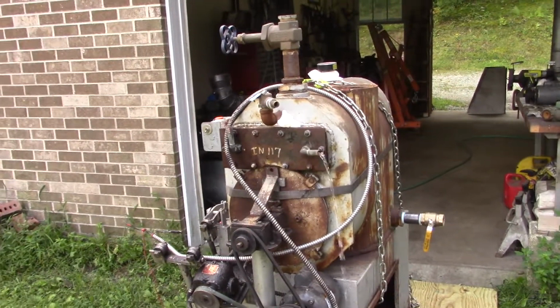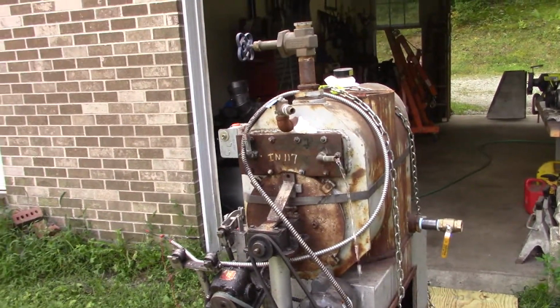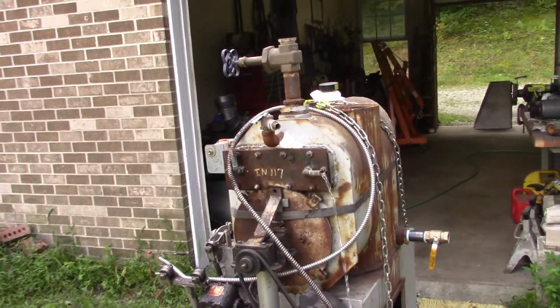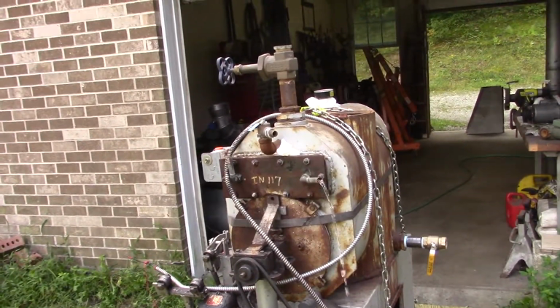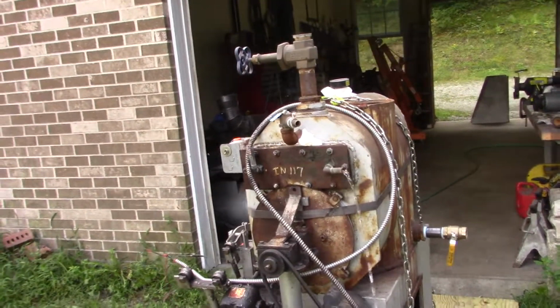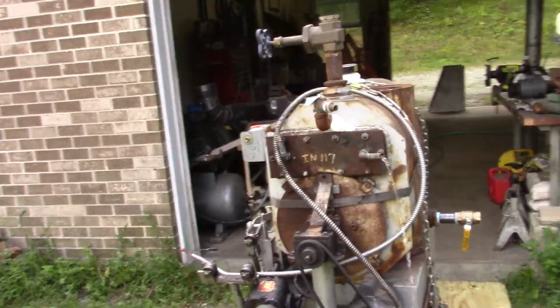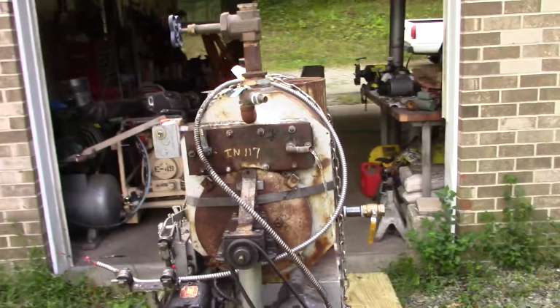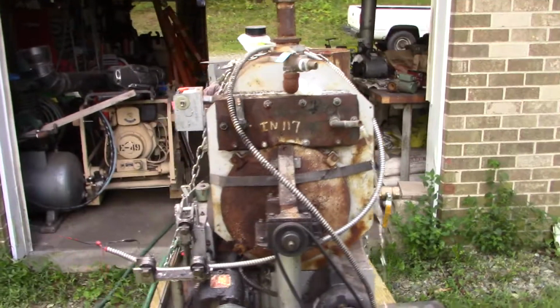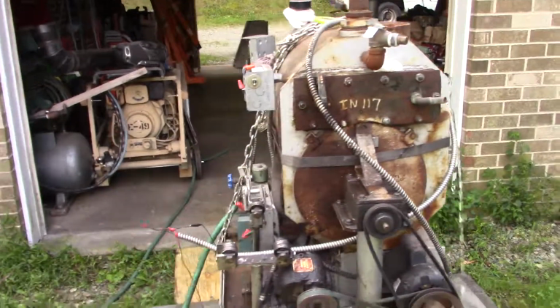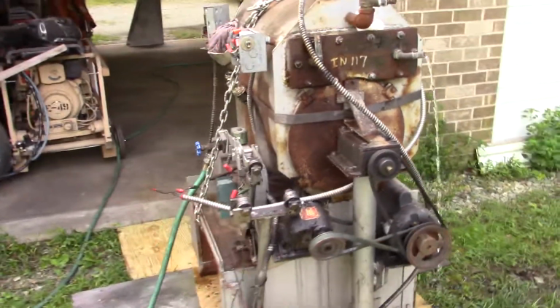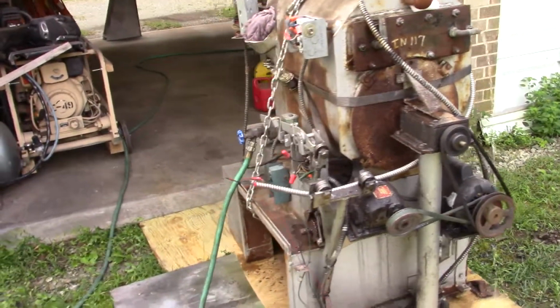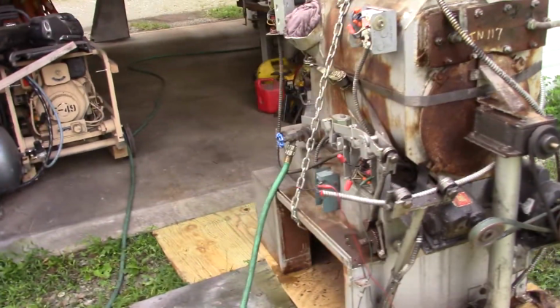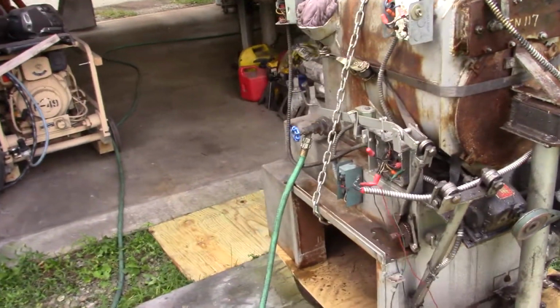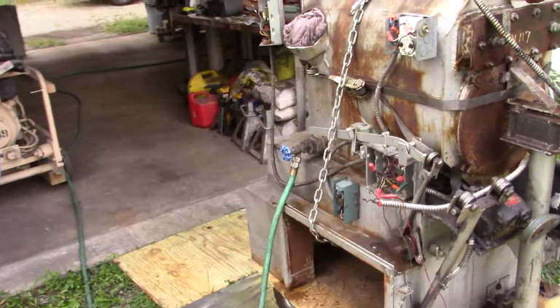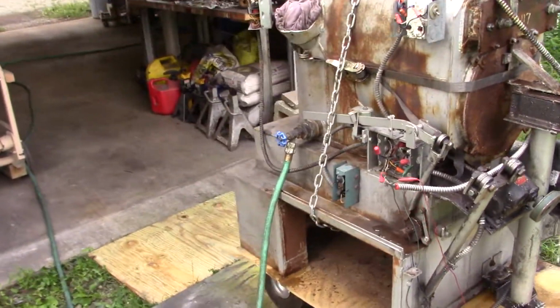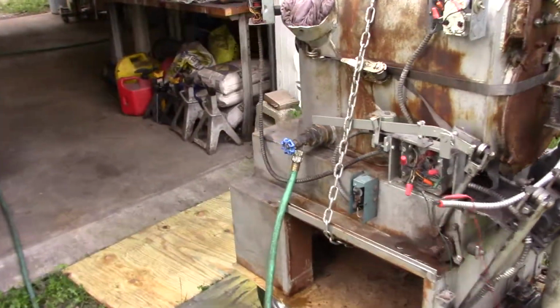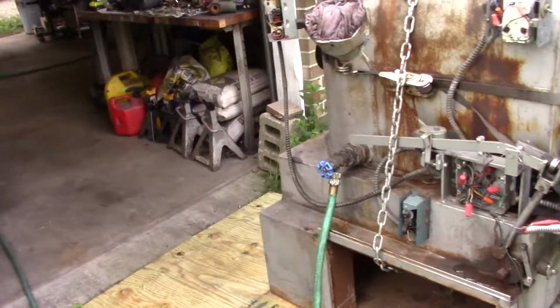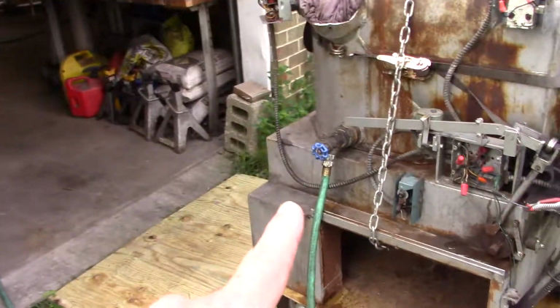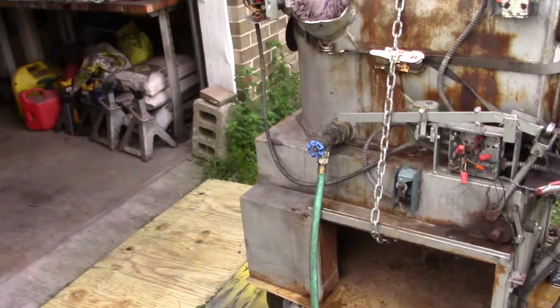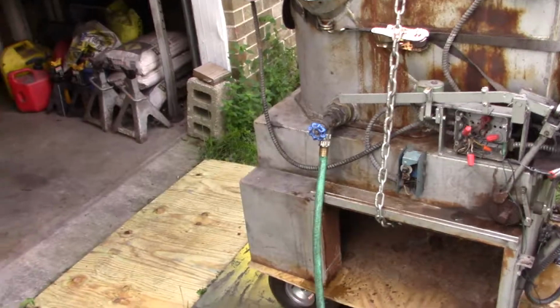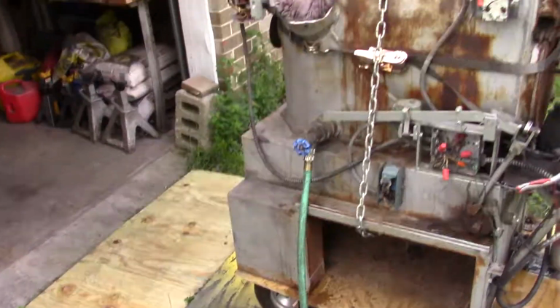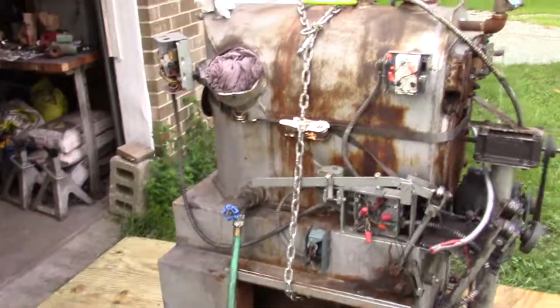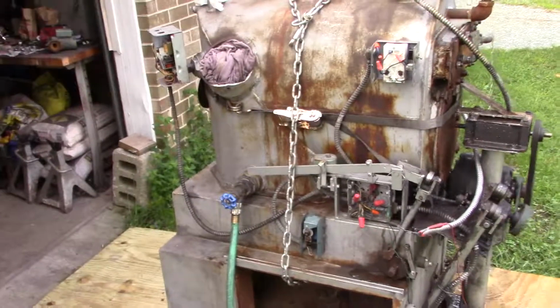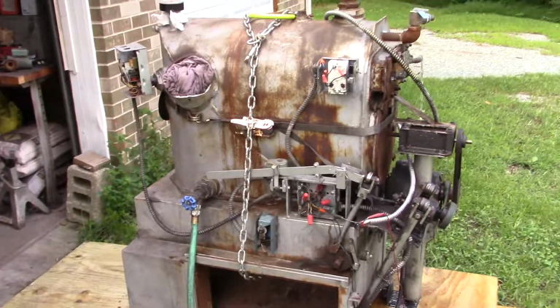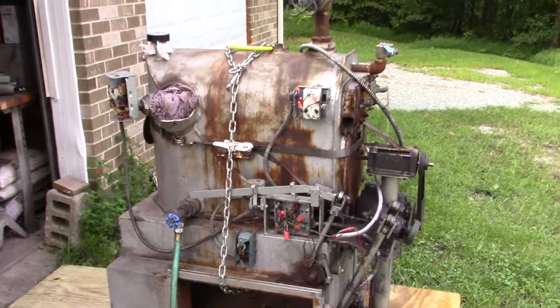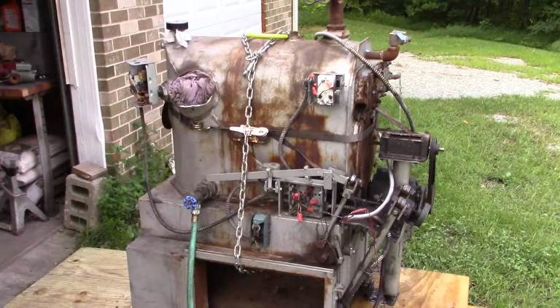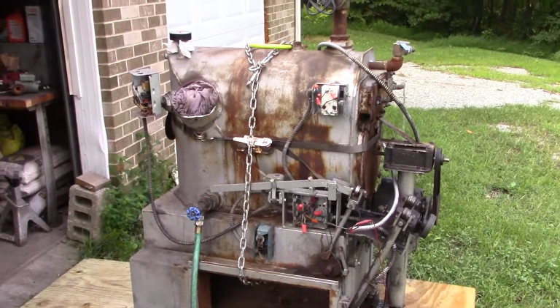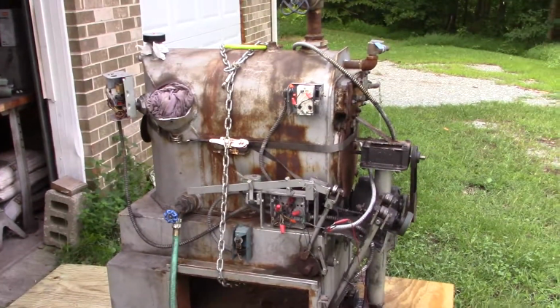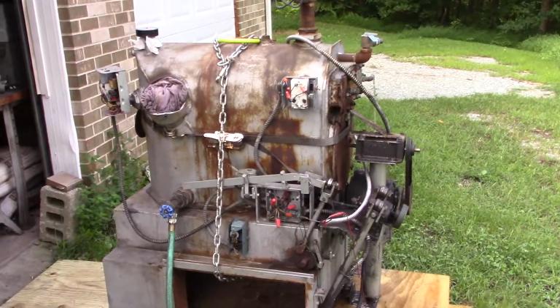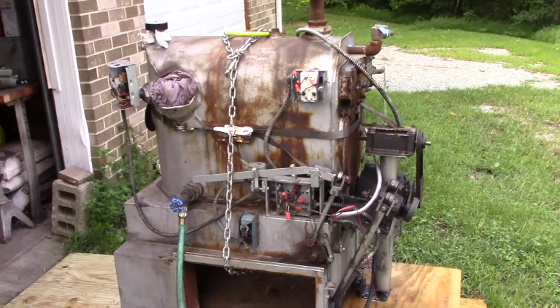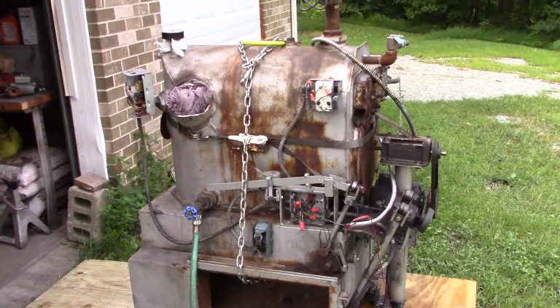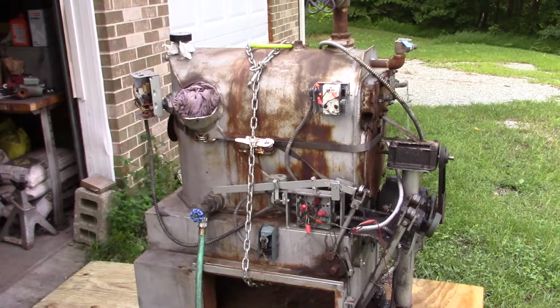I probably have another valve that I could put on the boiler drain. Okay, on to part two.